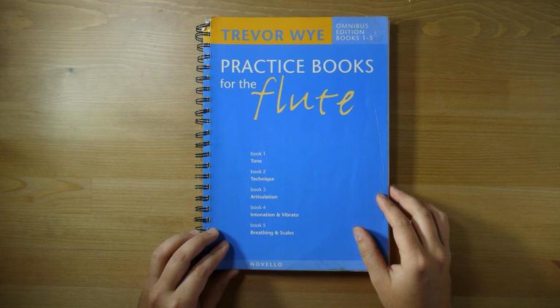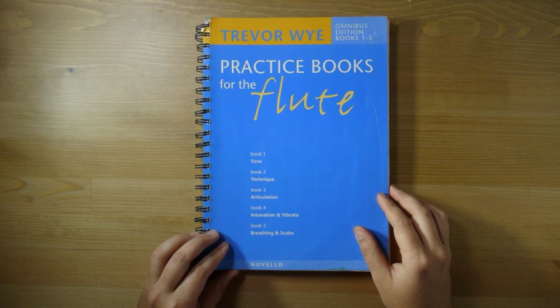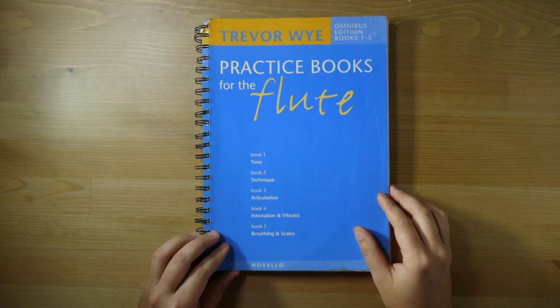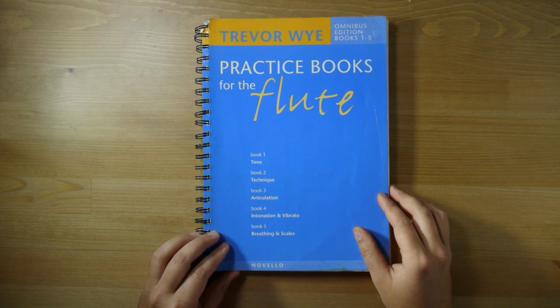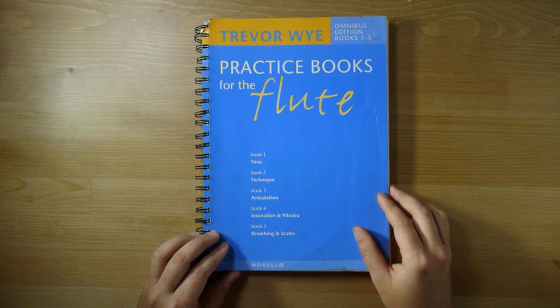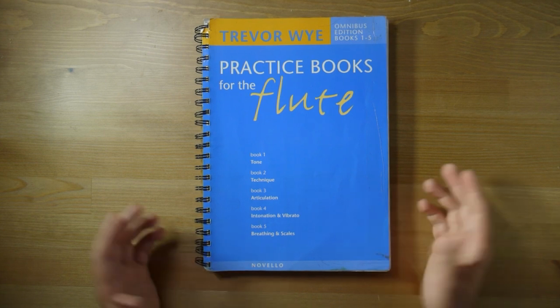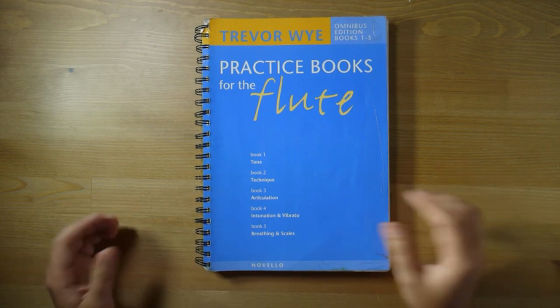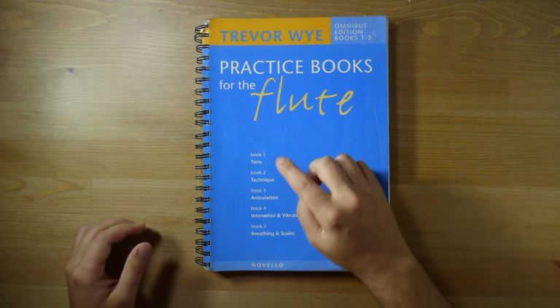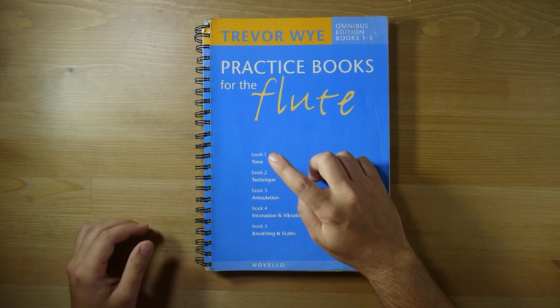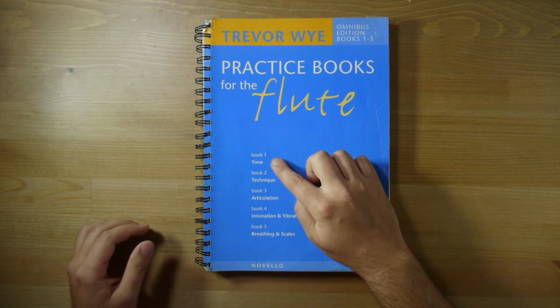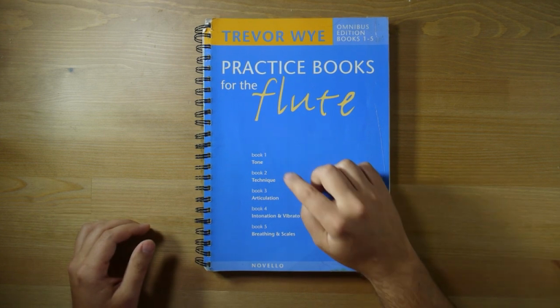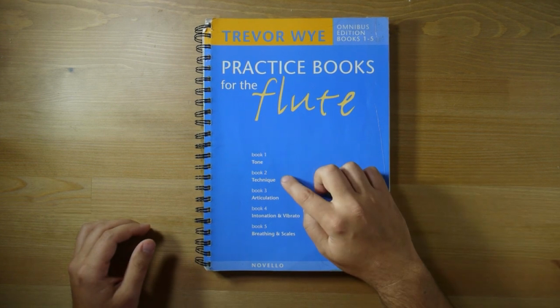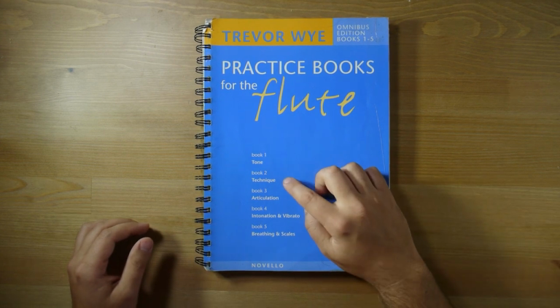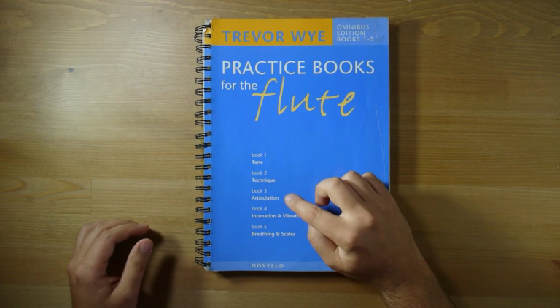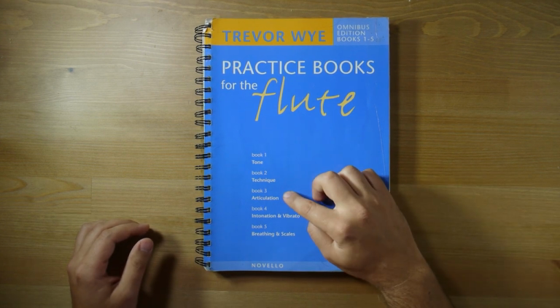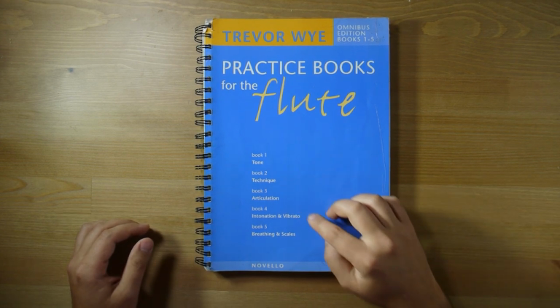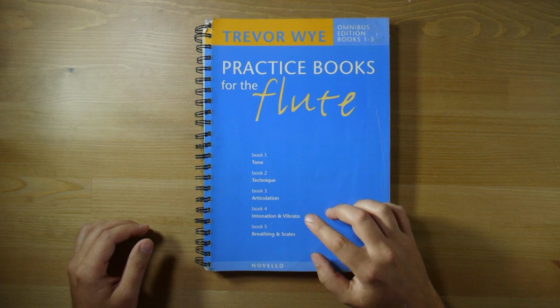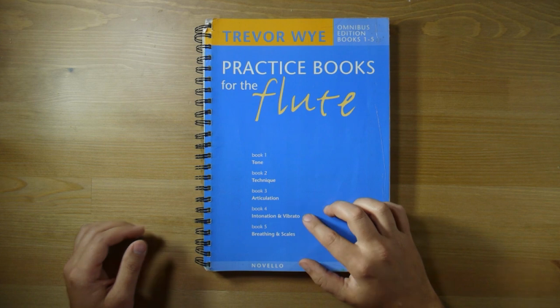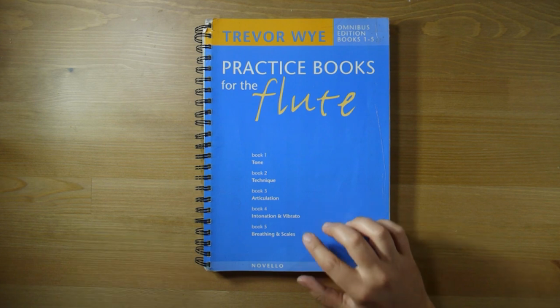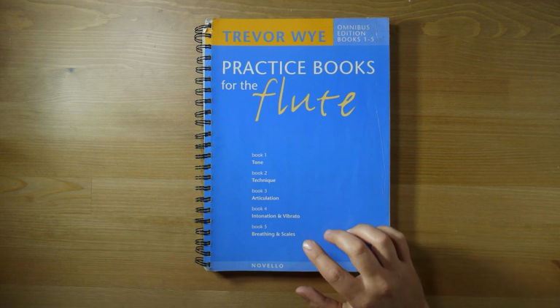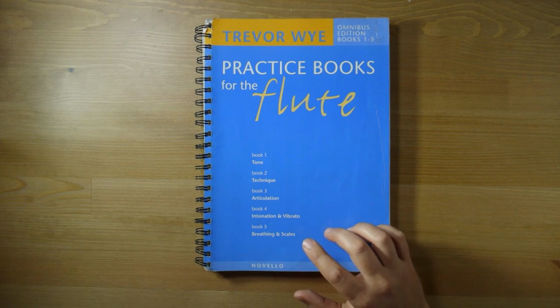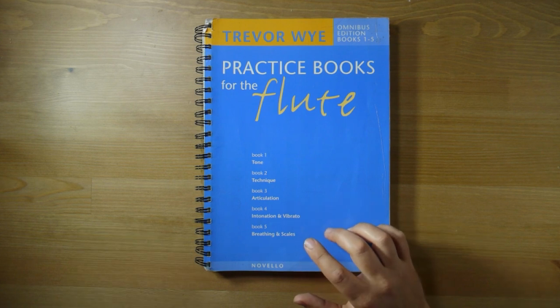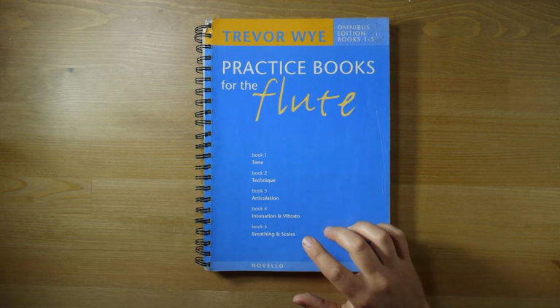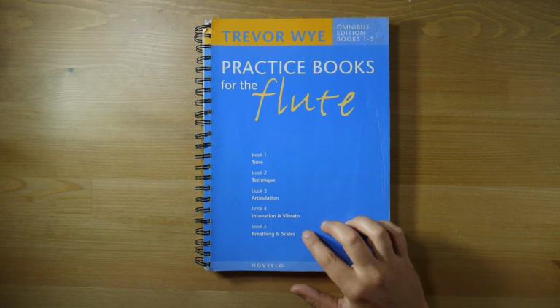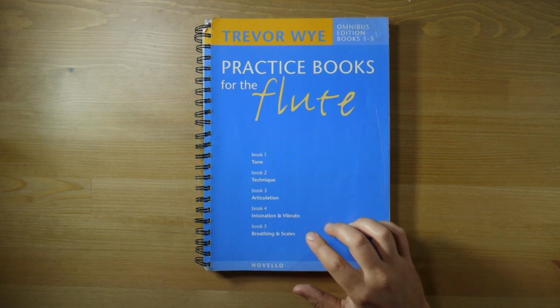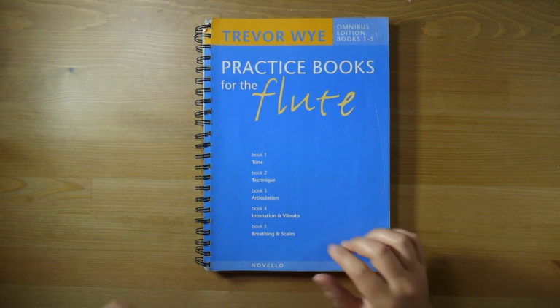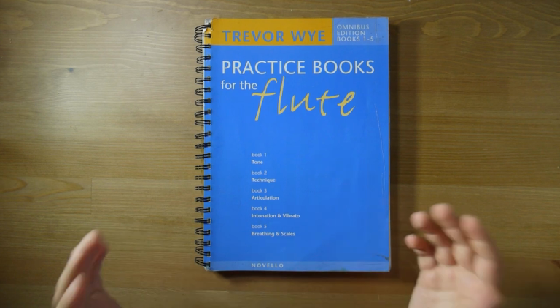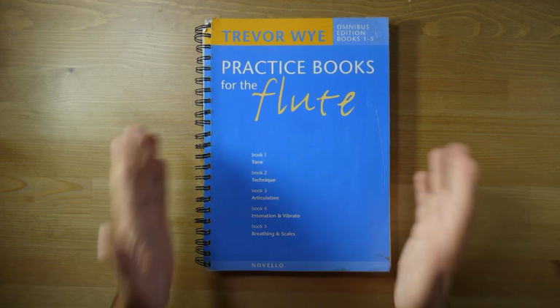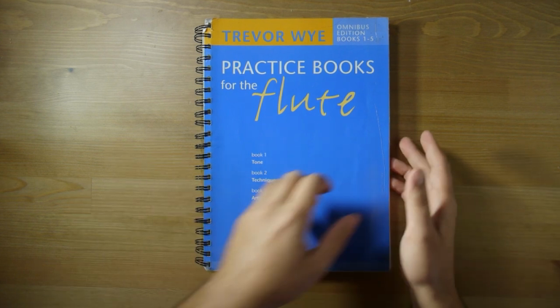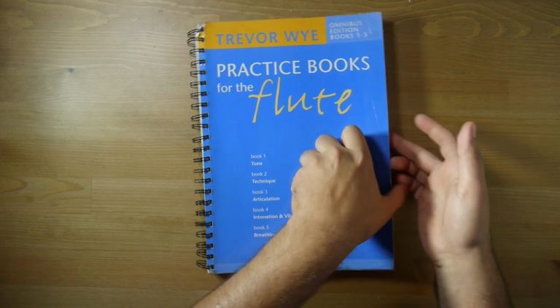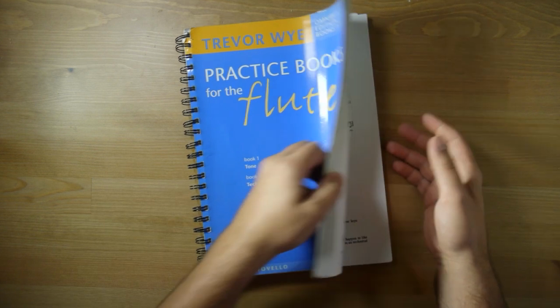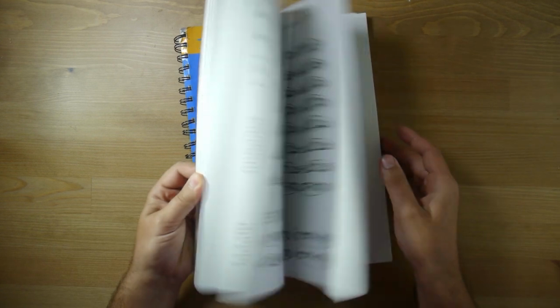It consists of five books: one about tone, technique, articulation, intonation and breathing, and scales. It's a fabulous book — it's very thick.